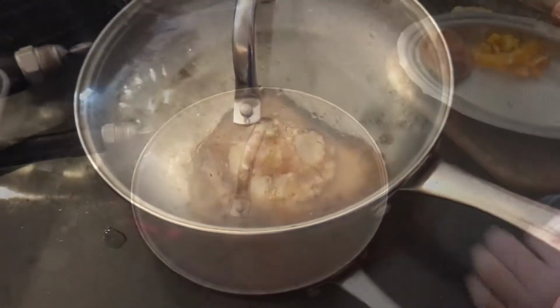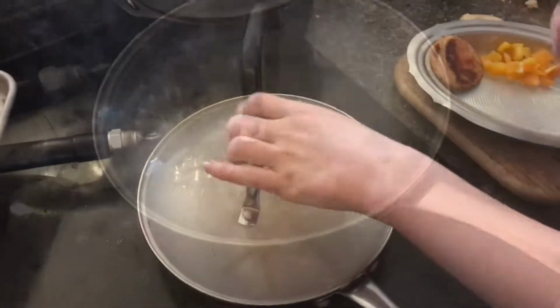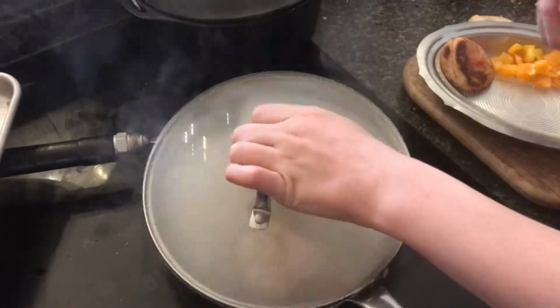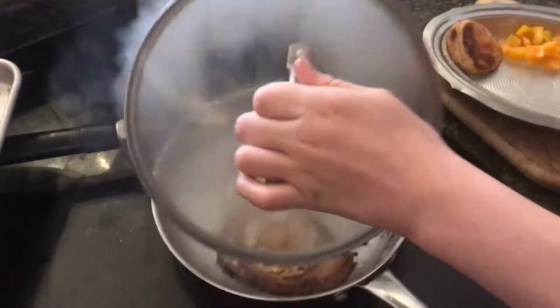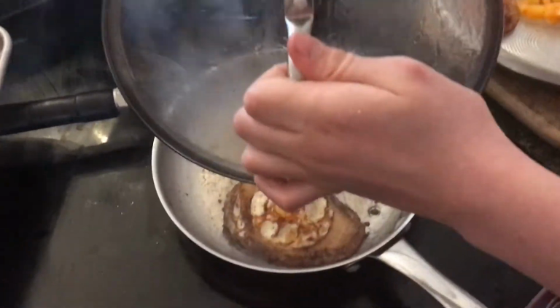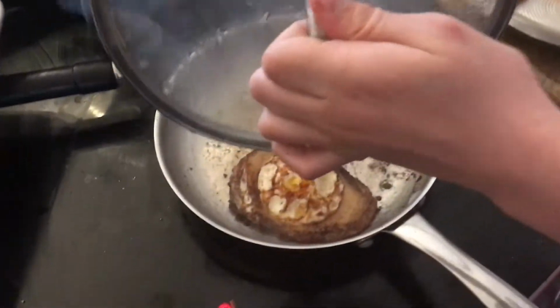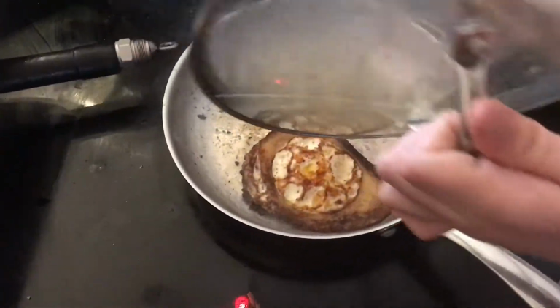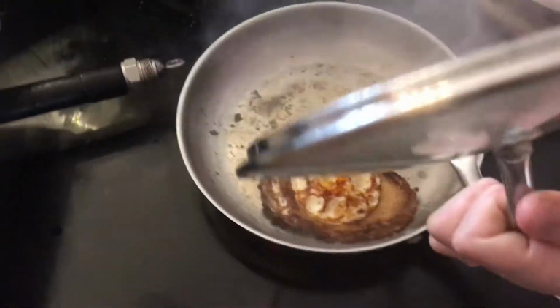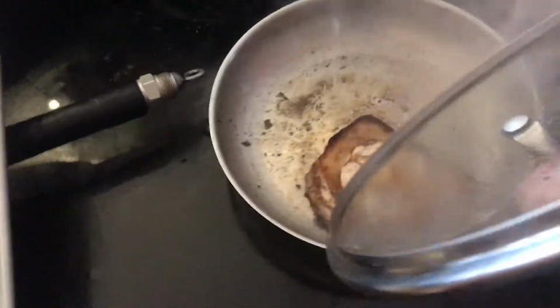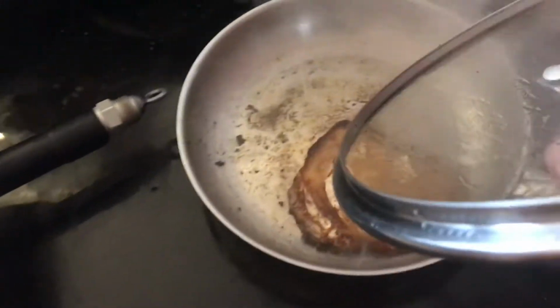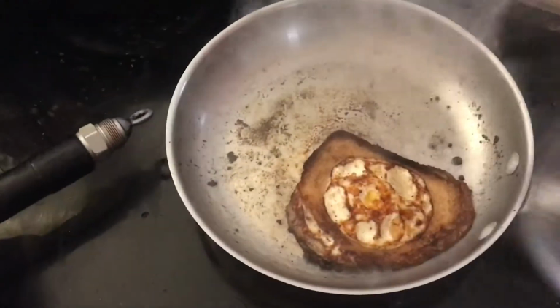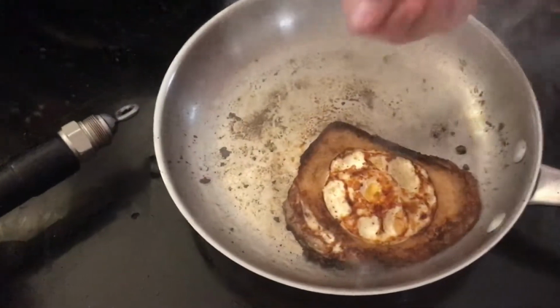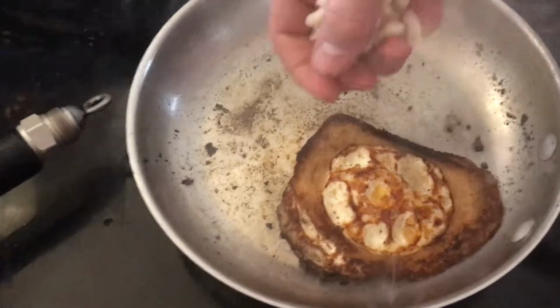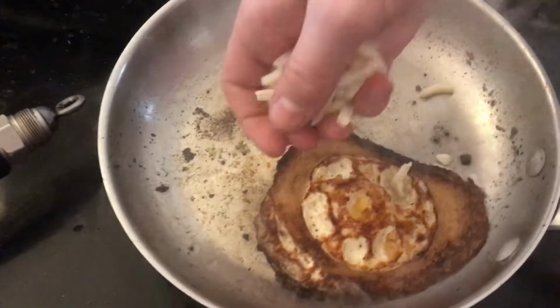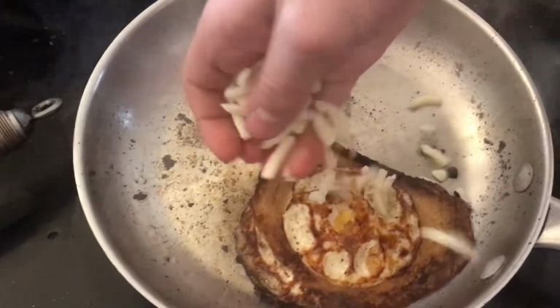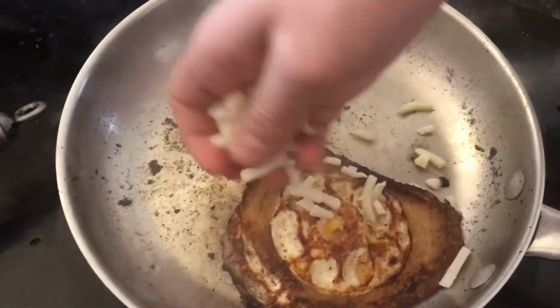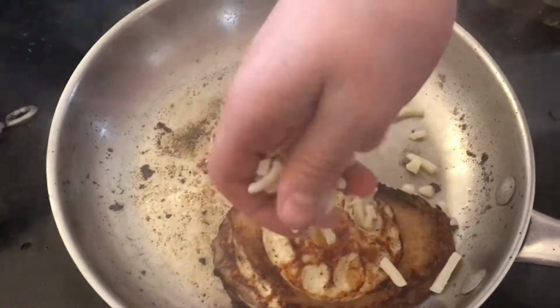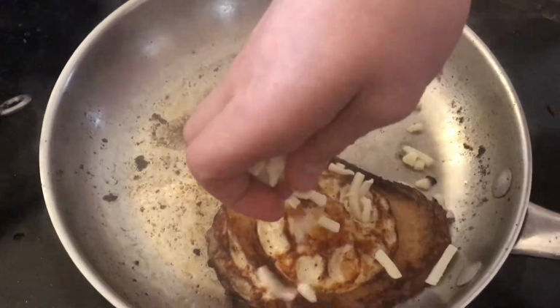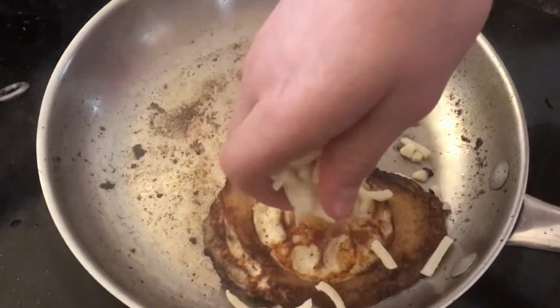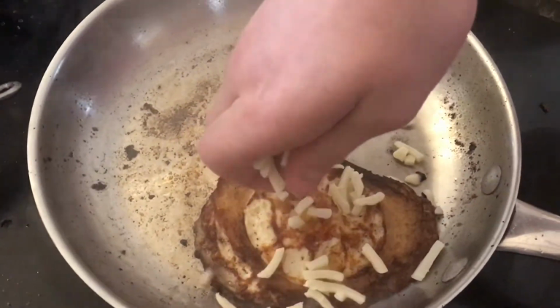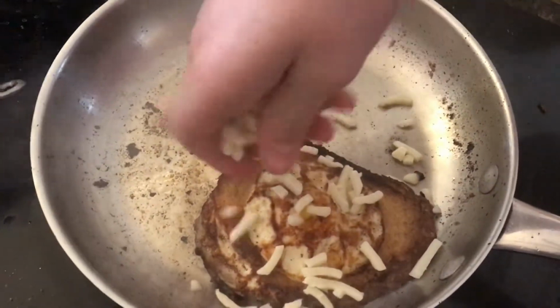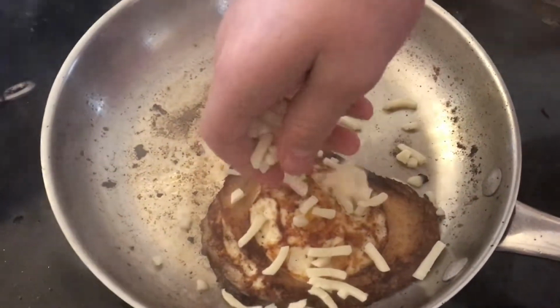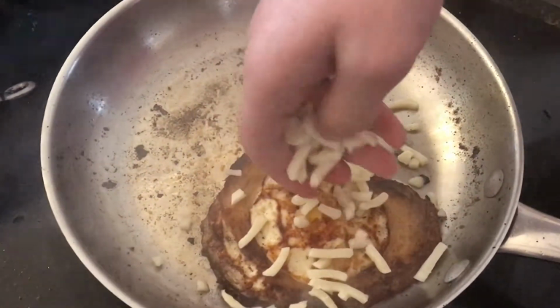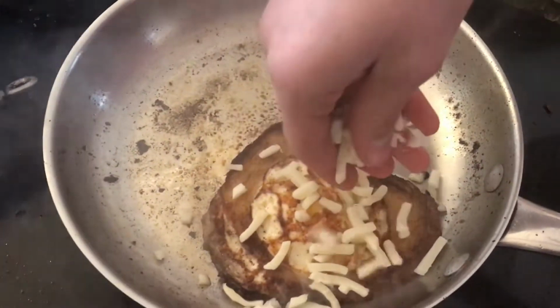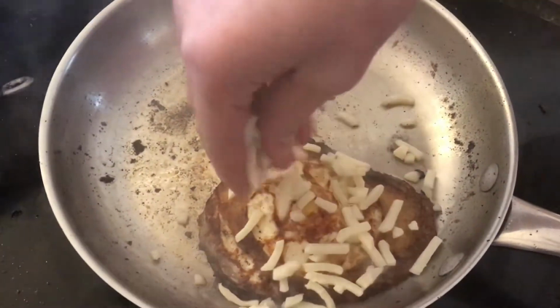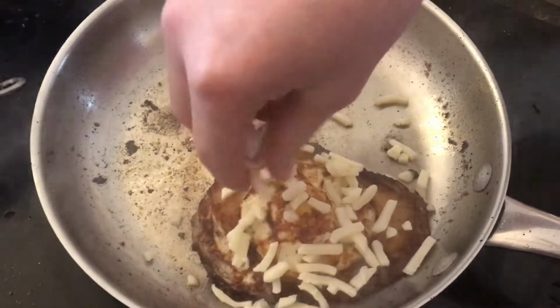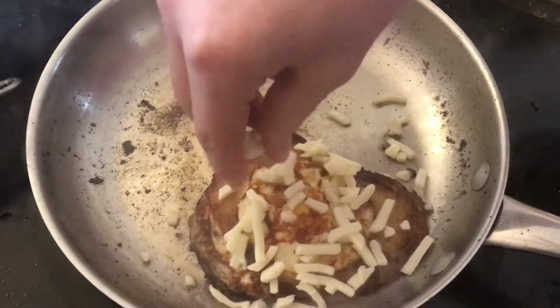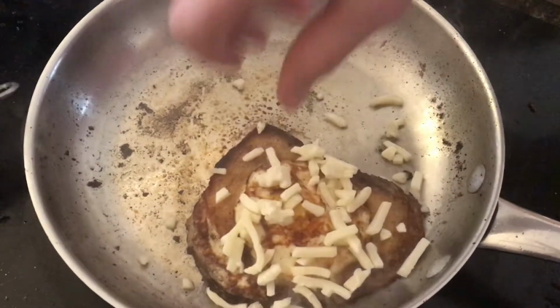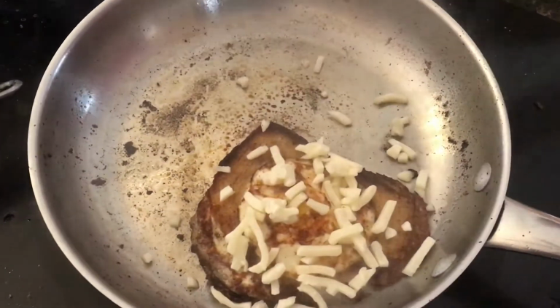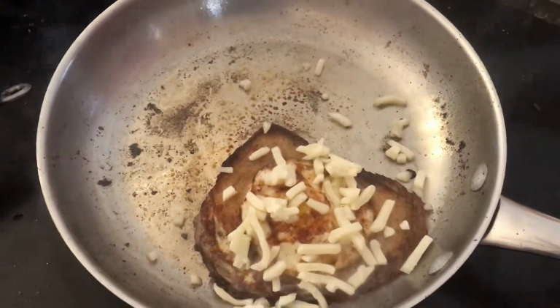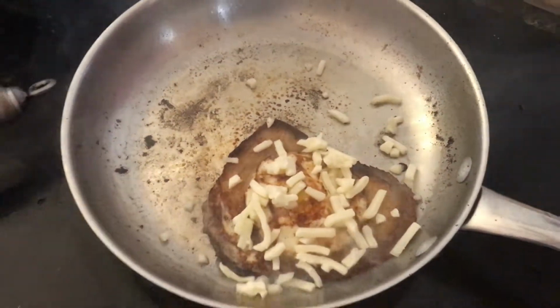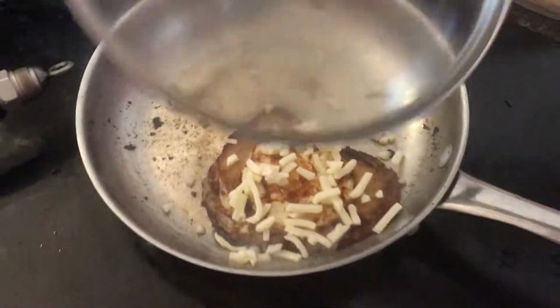Okay, so let's put a little bit of cheese on here, because cheese is always good. Put it back on.